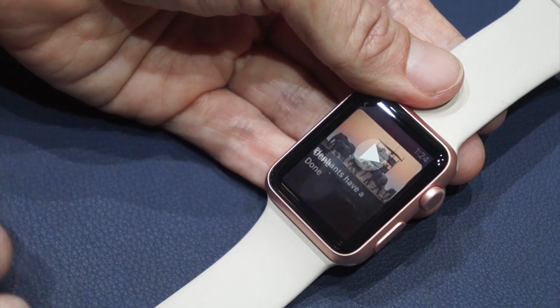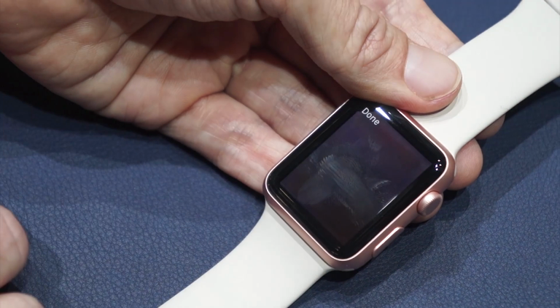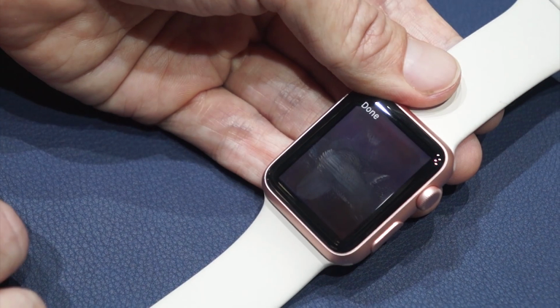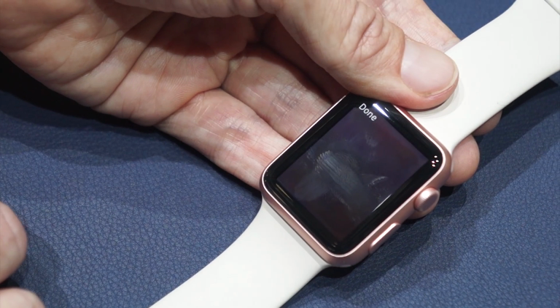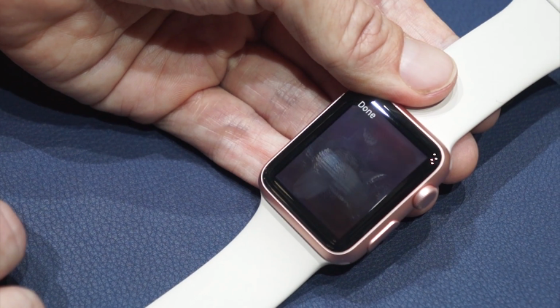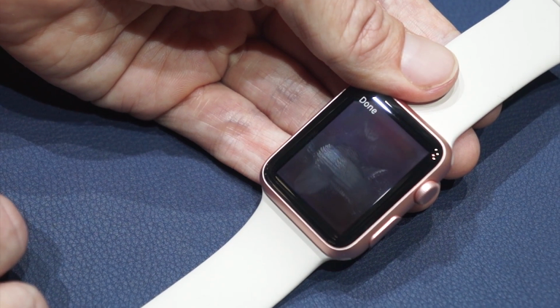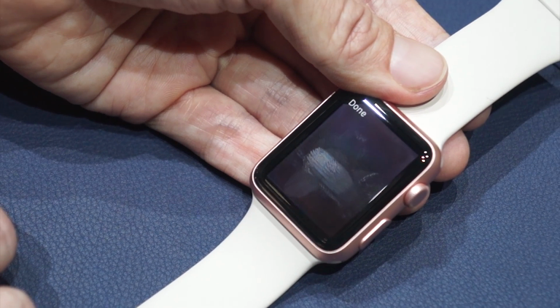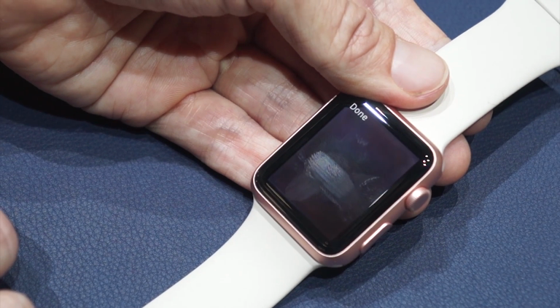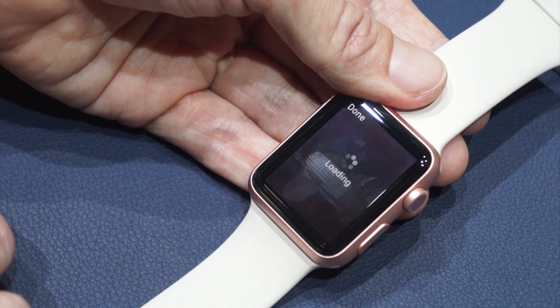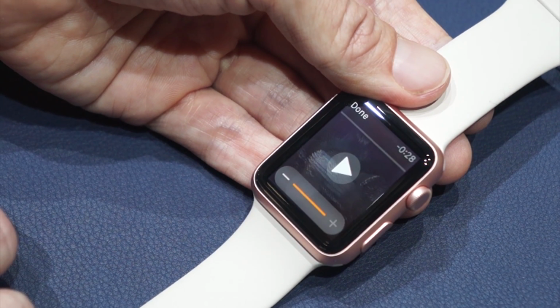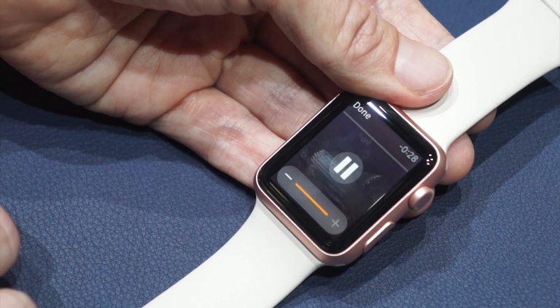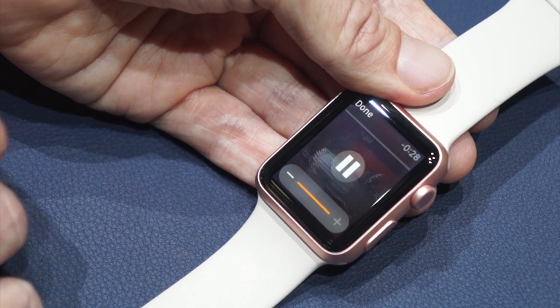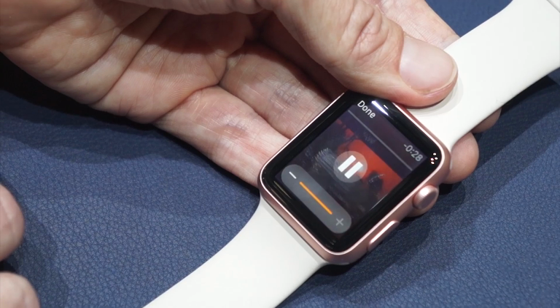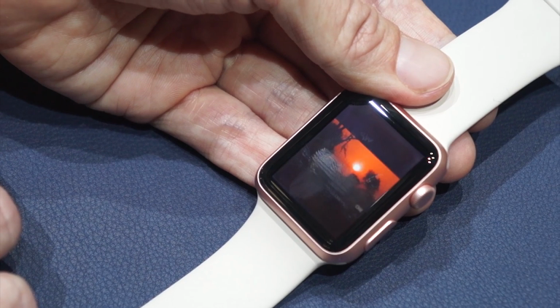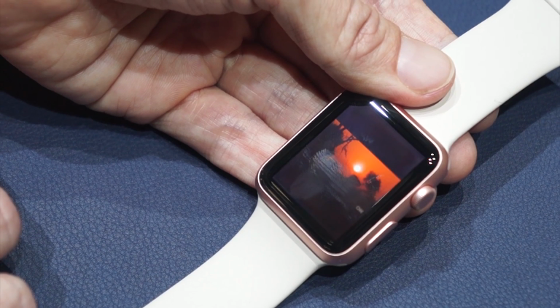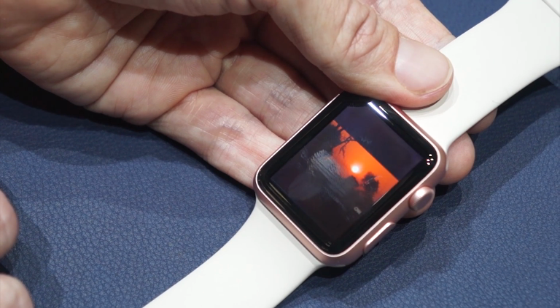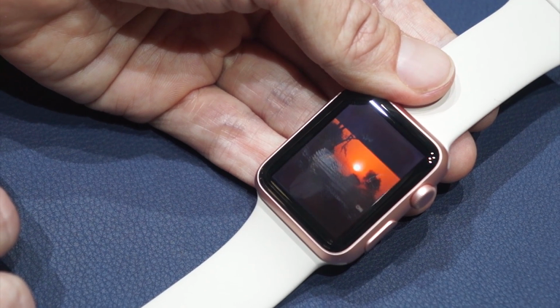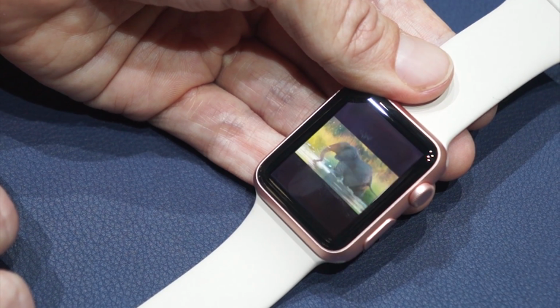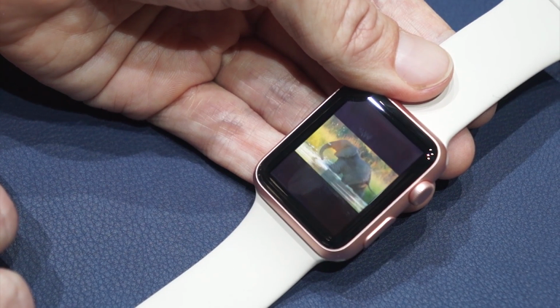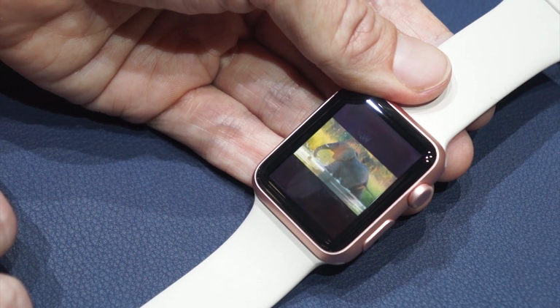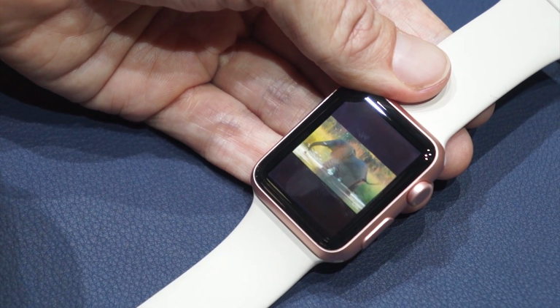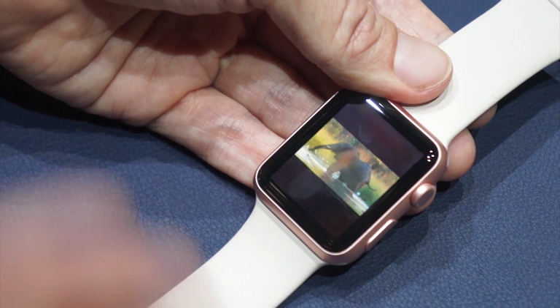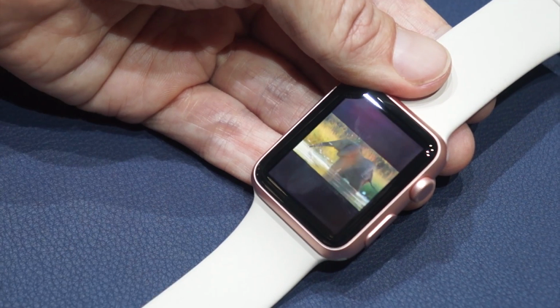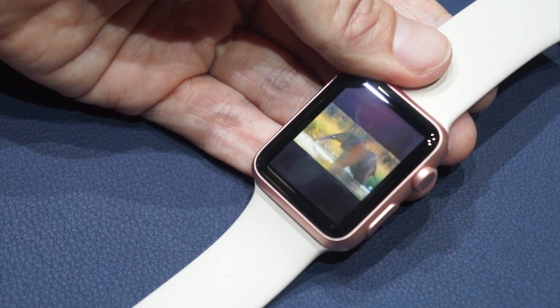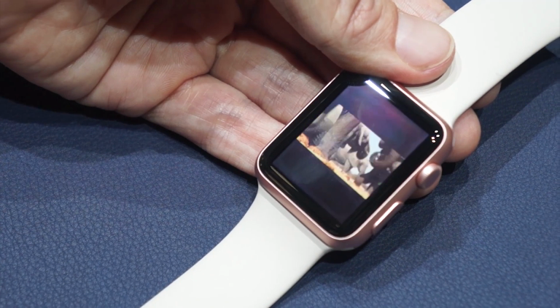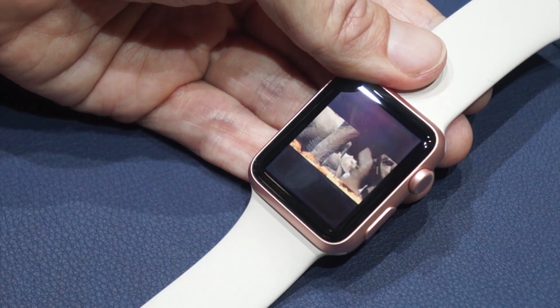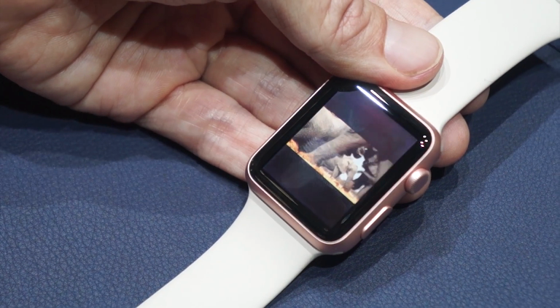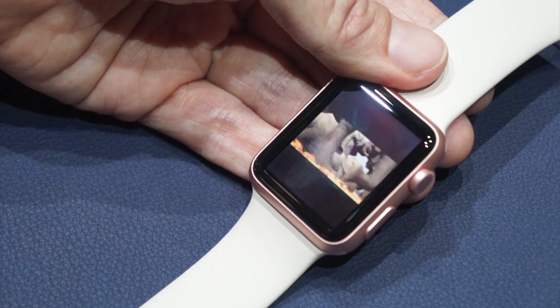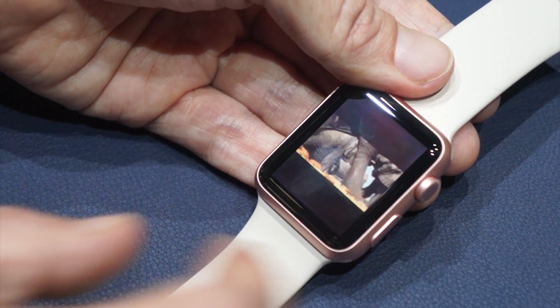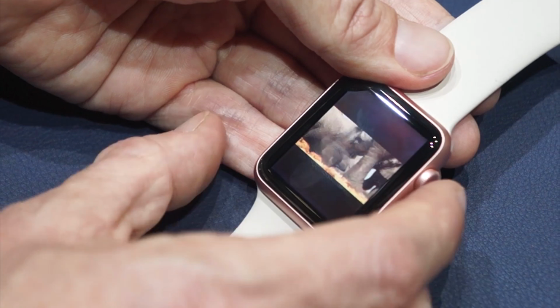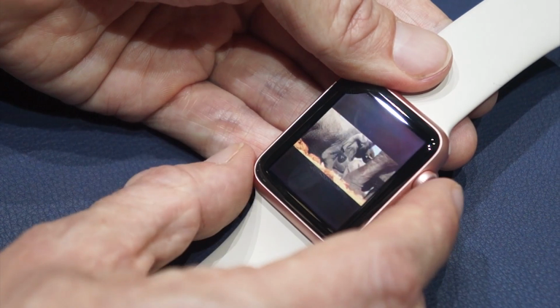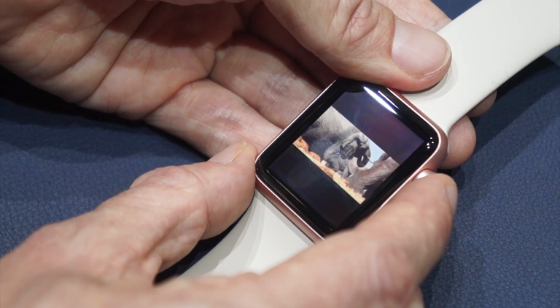CNN is also showing how you can play video on the watch now. Here's a CNN video. We can't hear the audio here because it's way too loud.